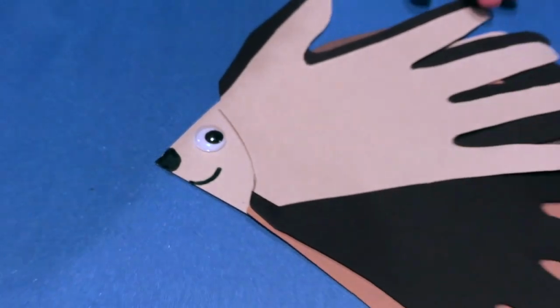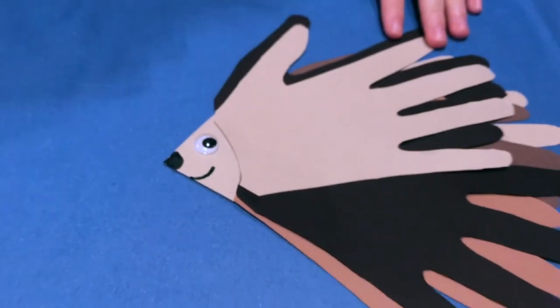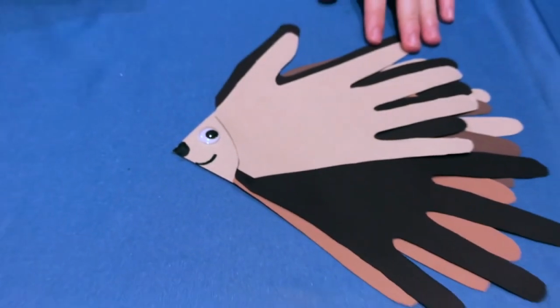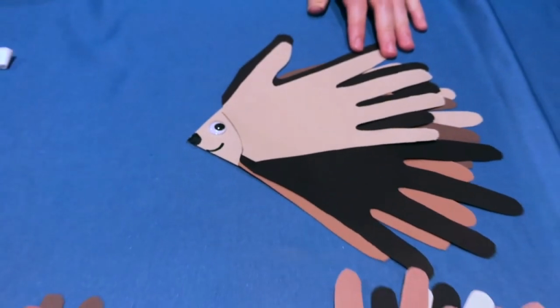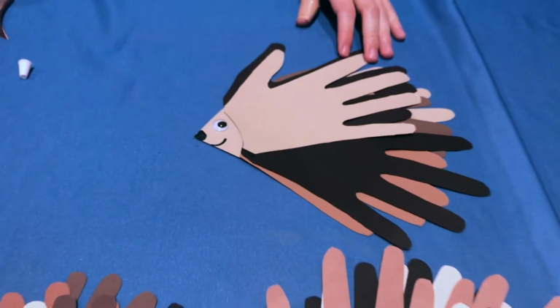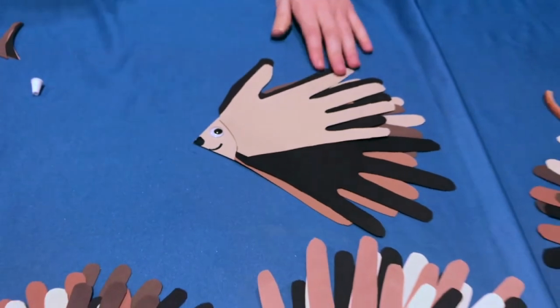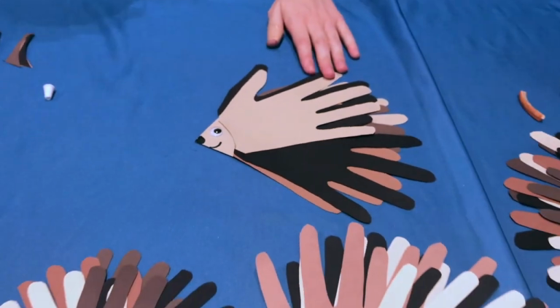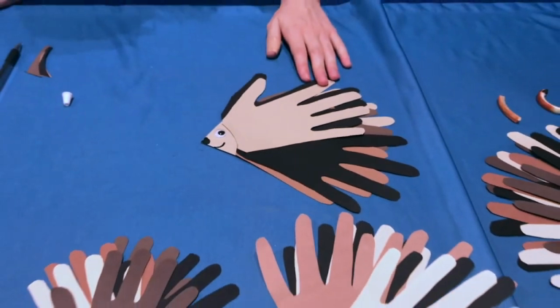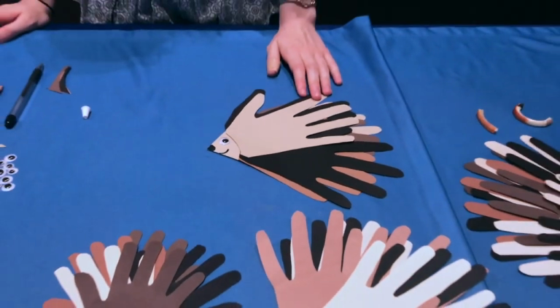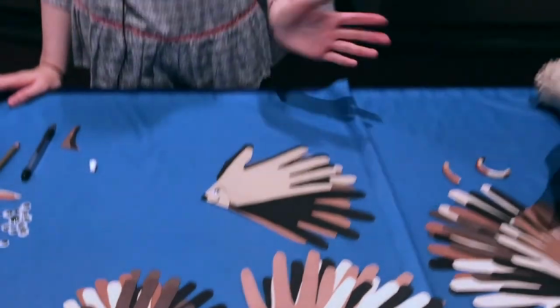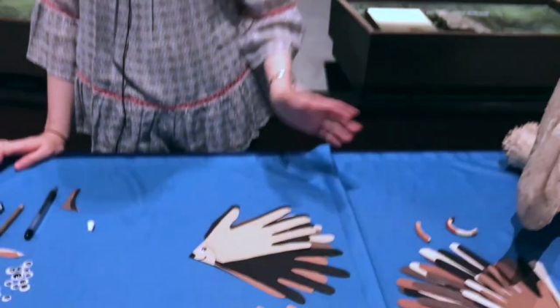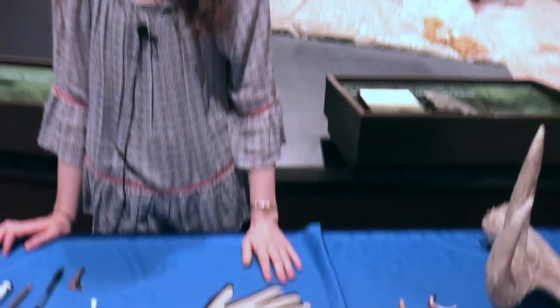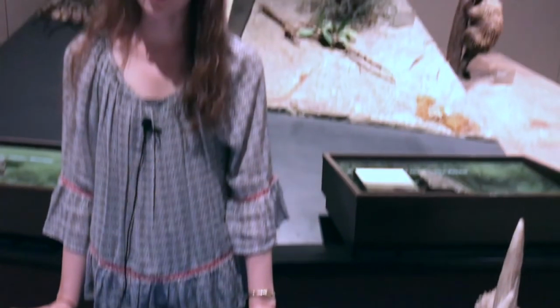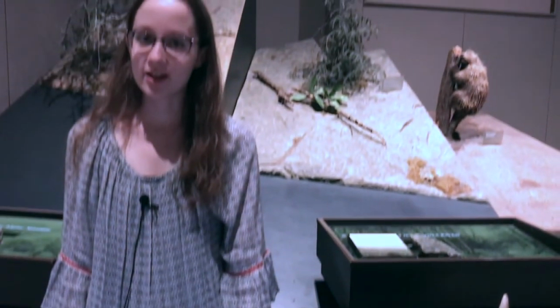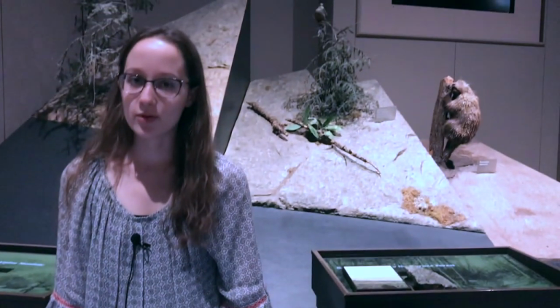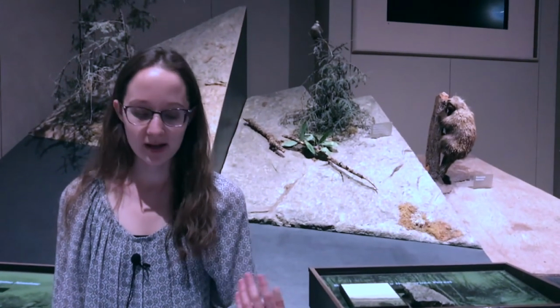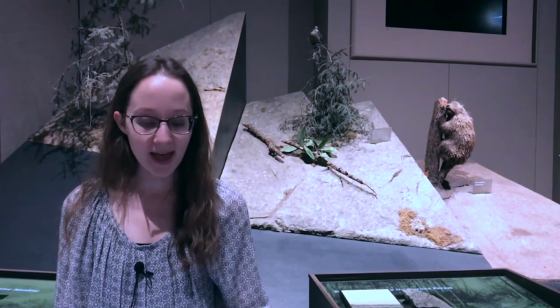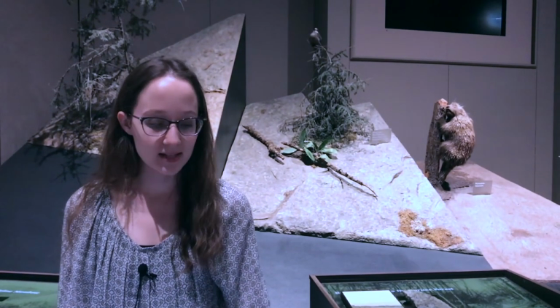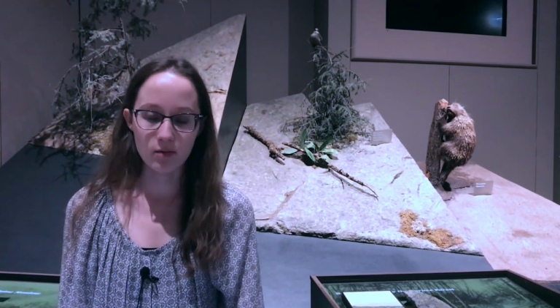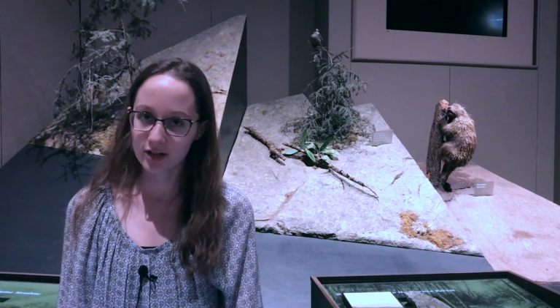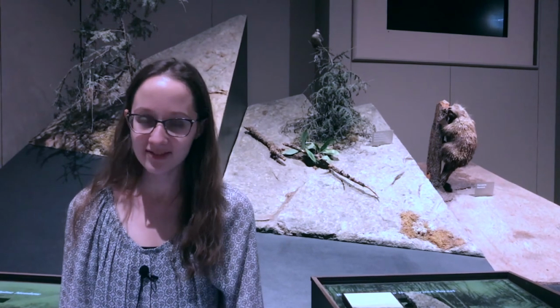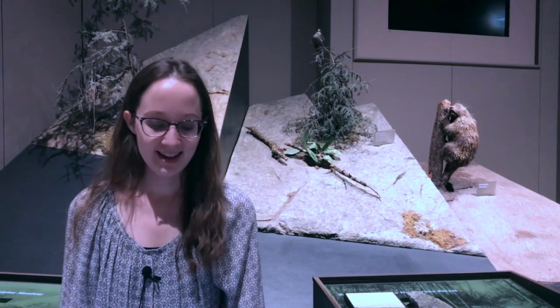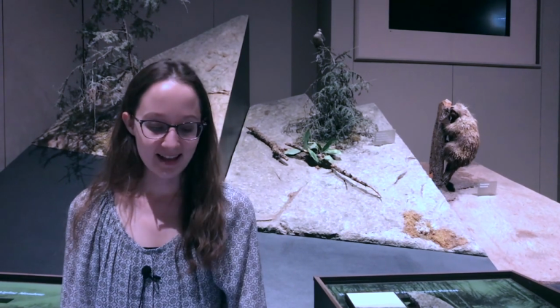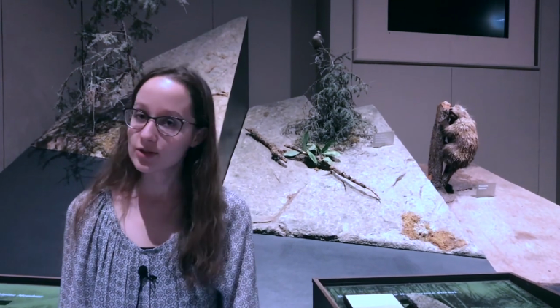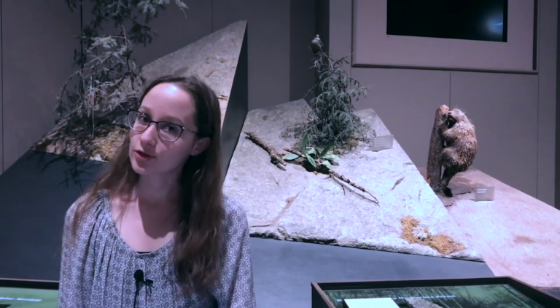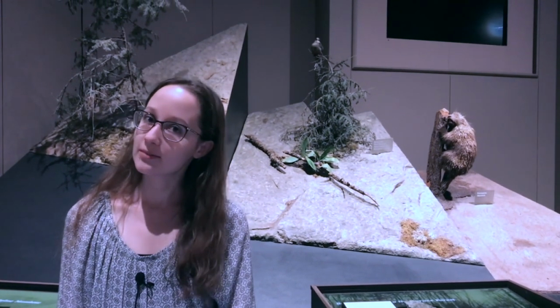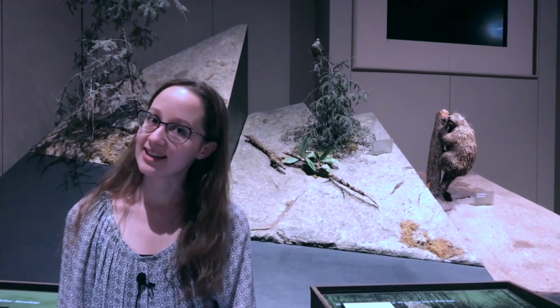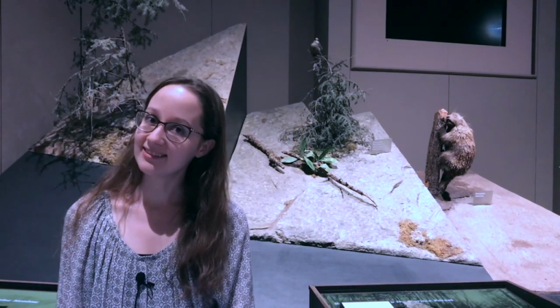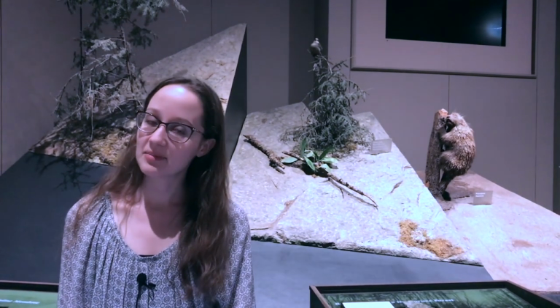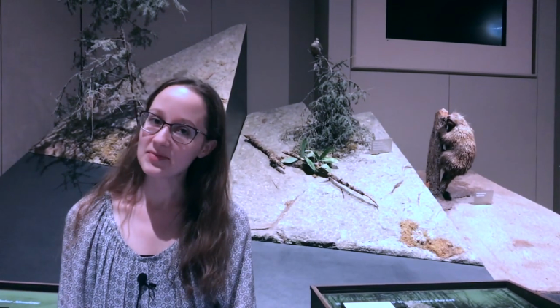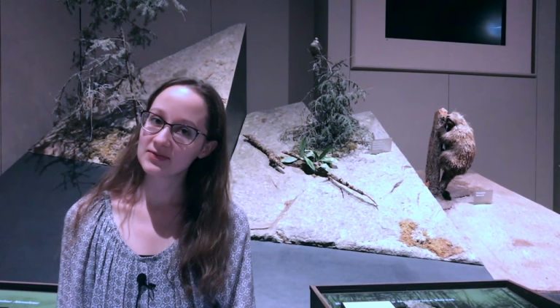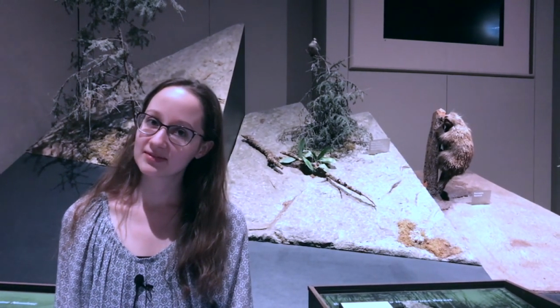And there you have your porcupine! I hope you enjoyed this craft and I hope you come back to see more crafts. Thank you so much for joining me today. Bye!